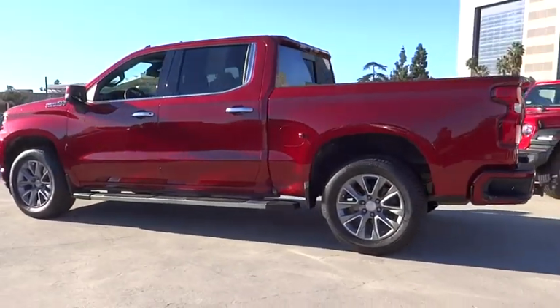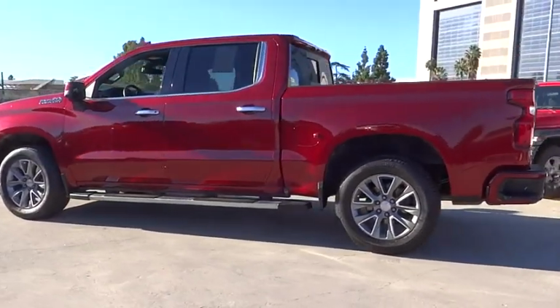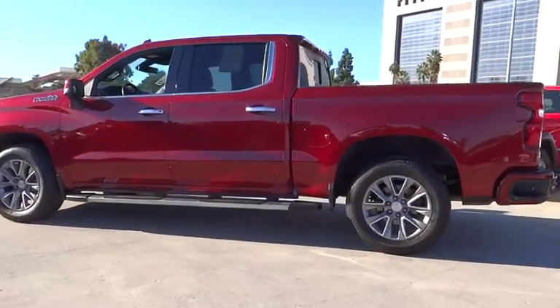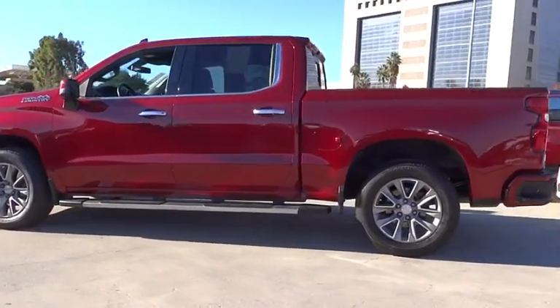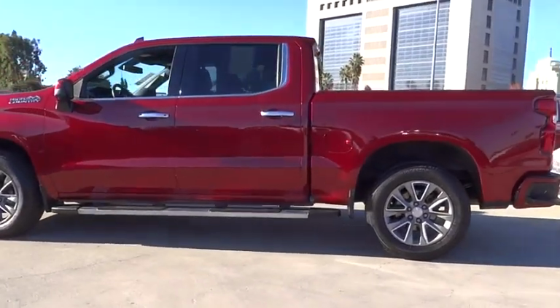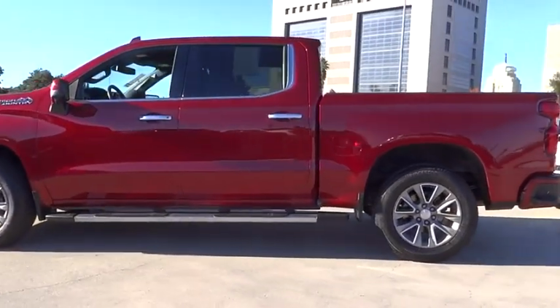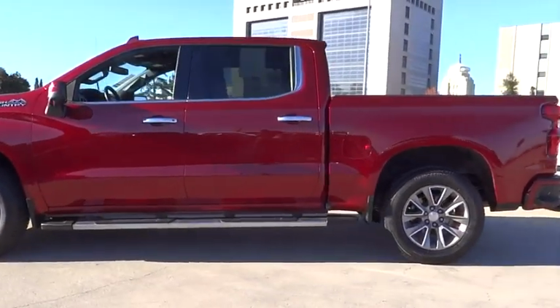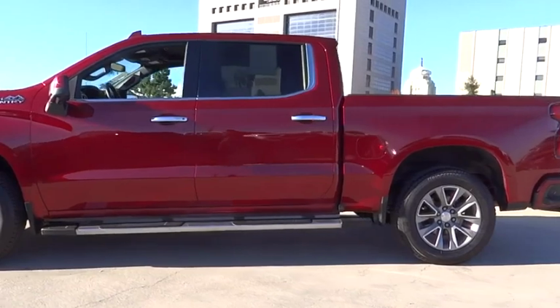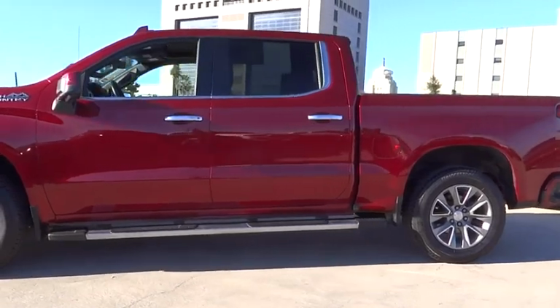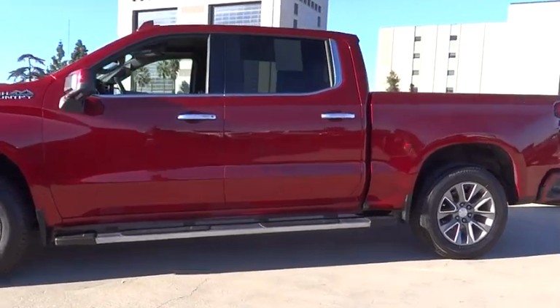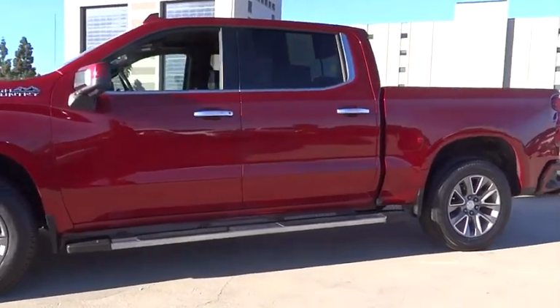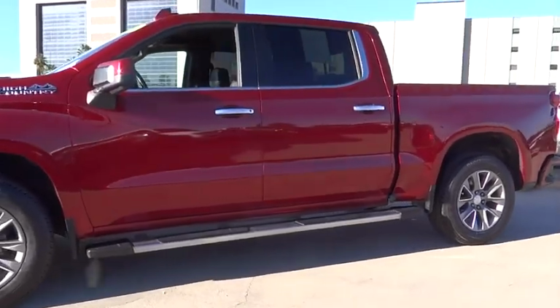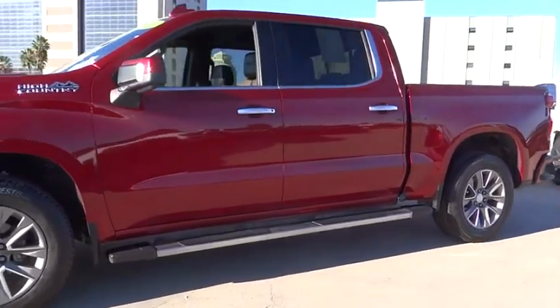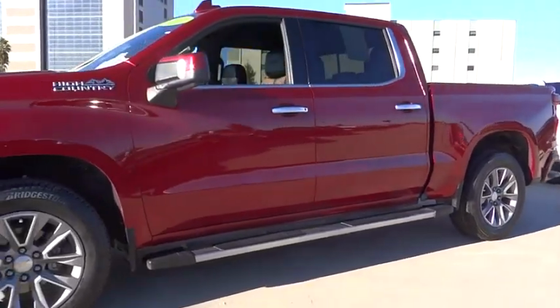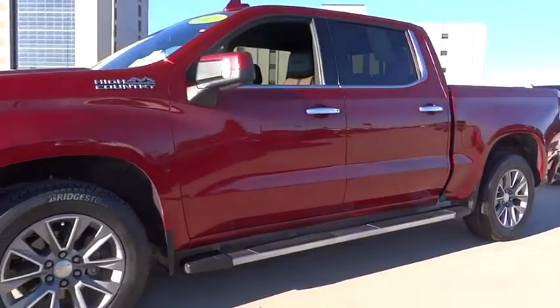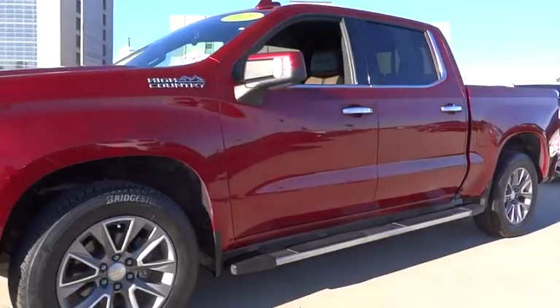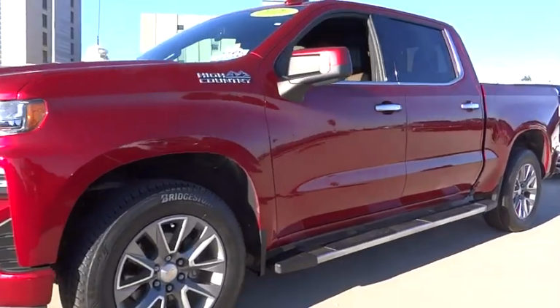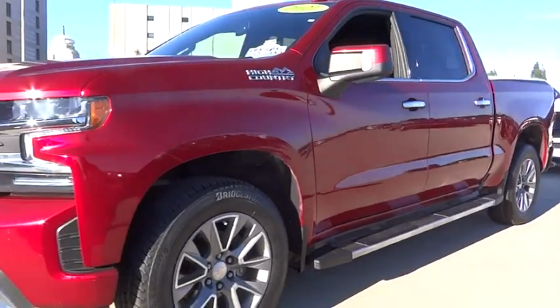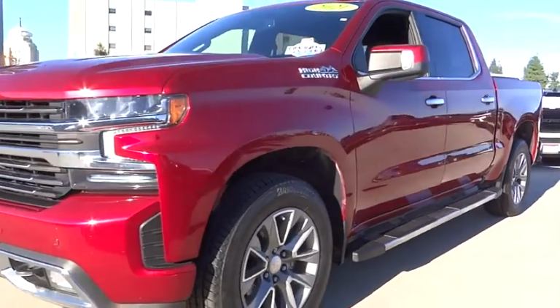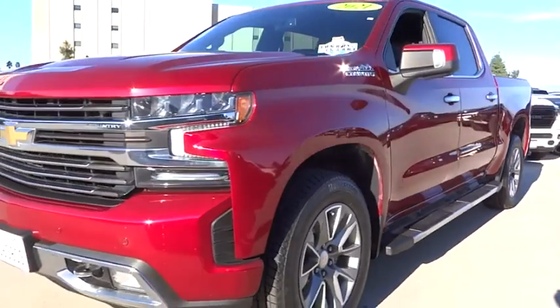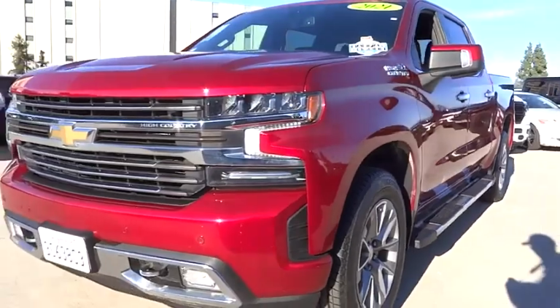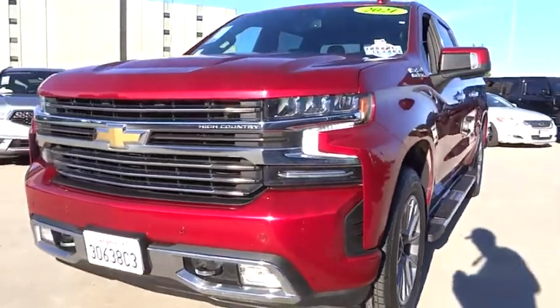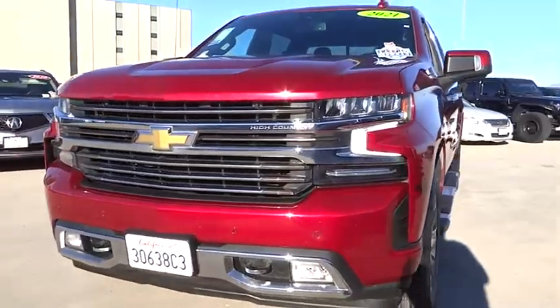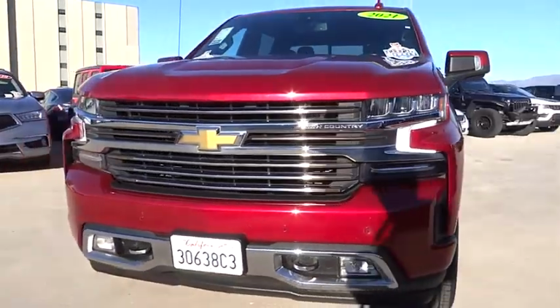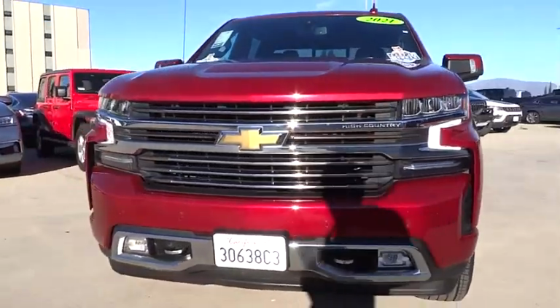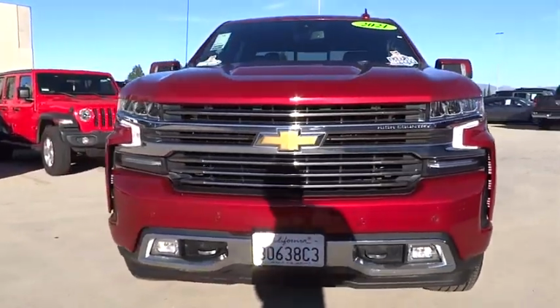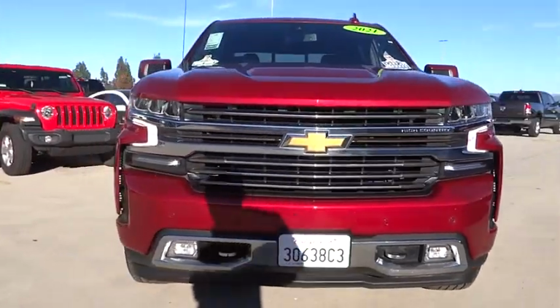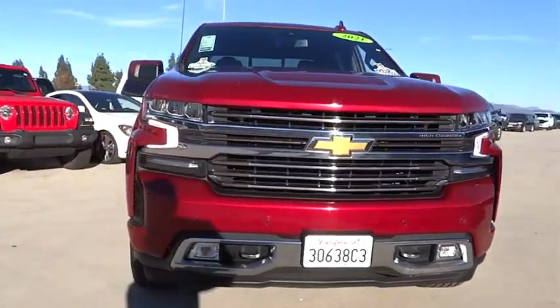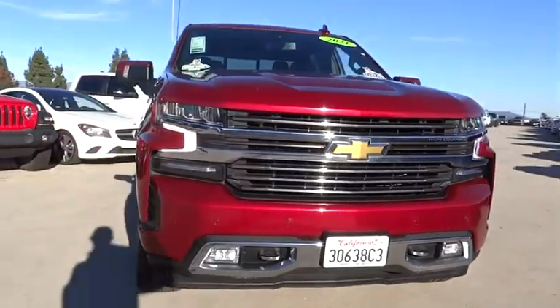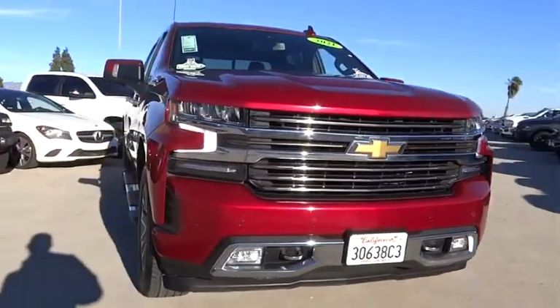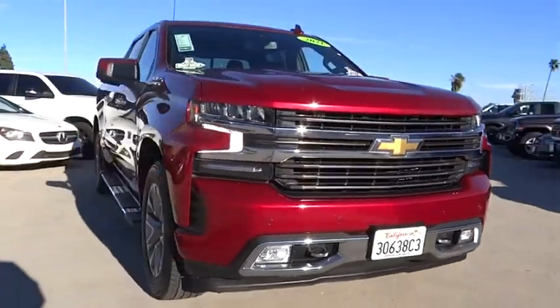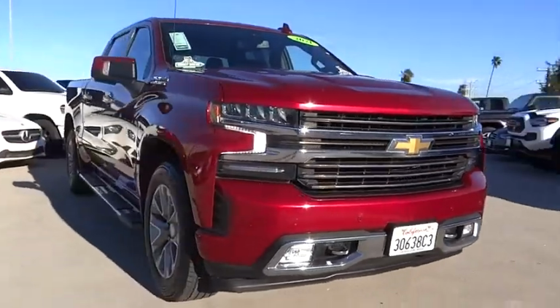Electronic stability control, alloy wheels, brake assist, traction control, rear step bumper, remote keyless entry, fog lights, four-wheel disc brakes, speed control, trailering package.